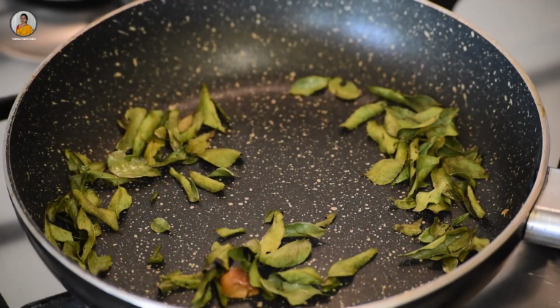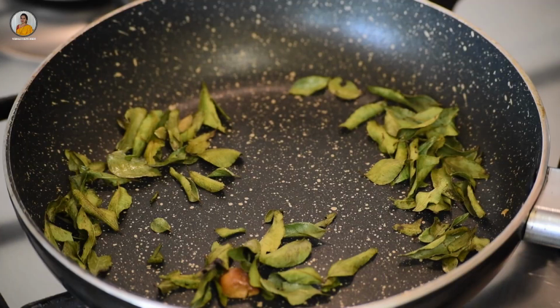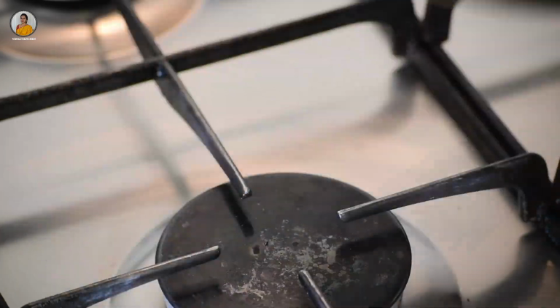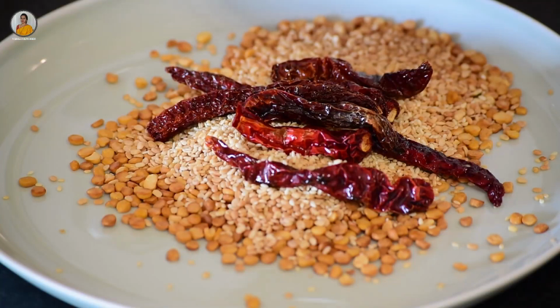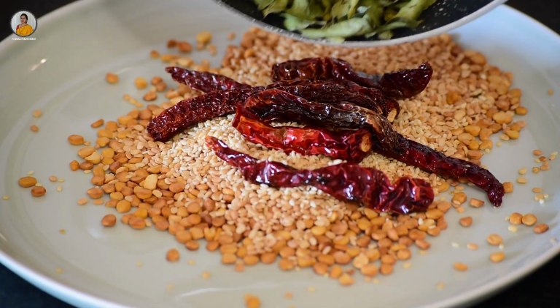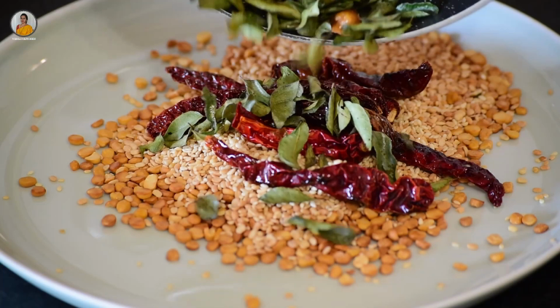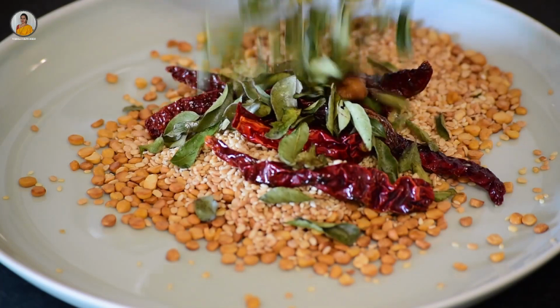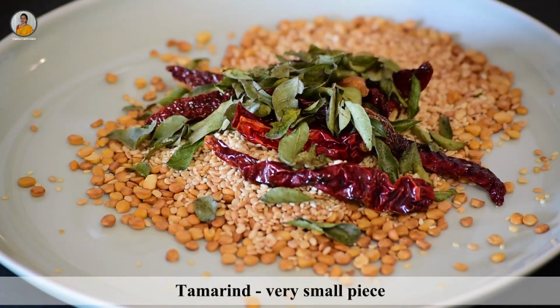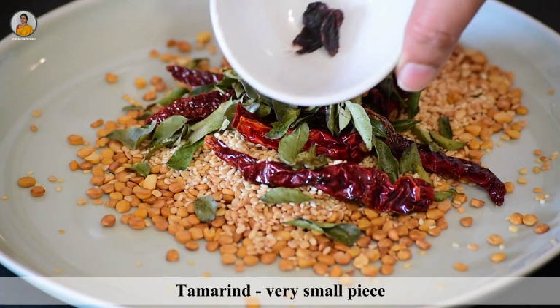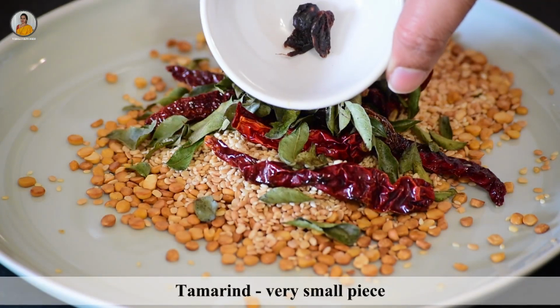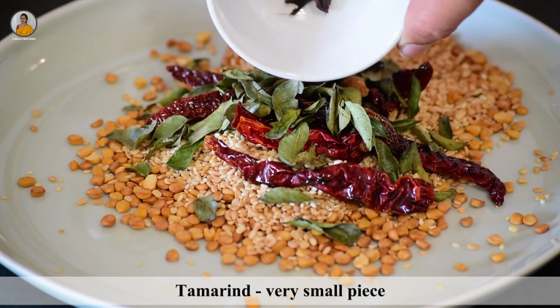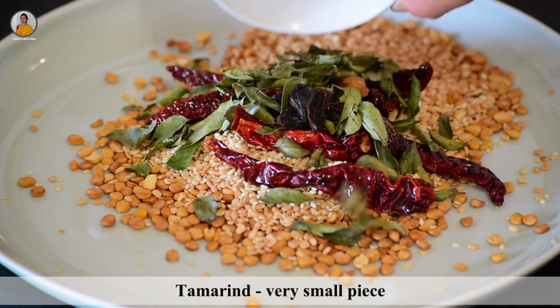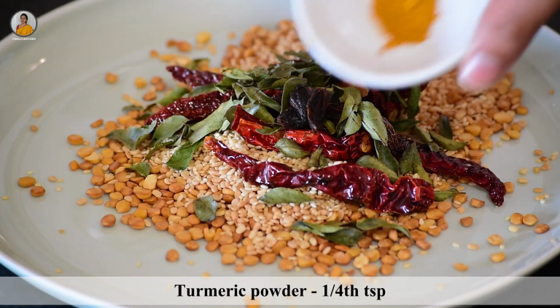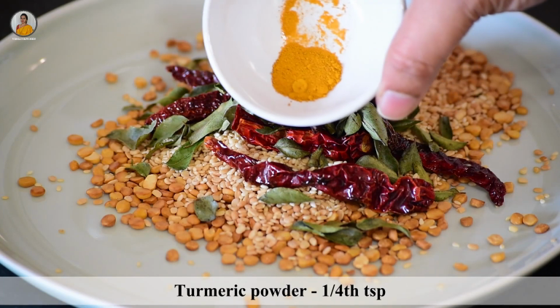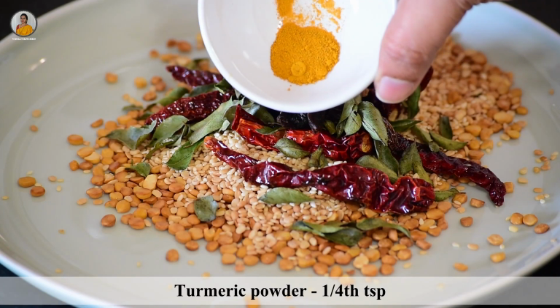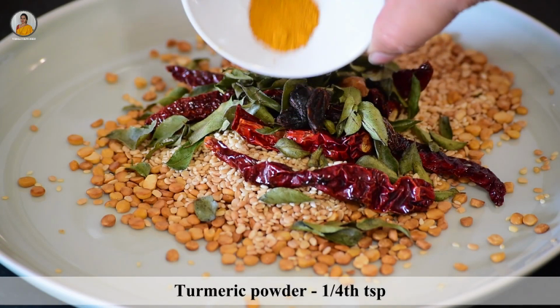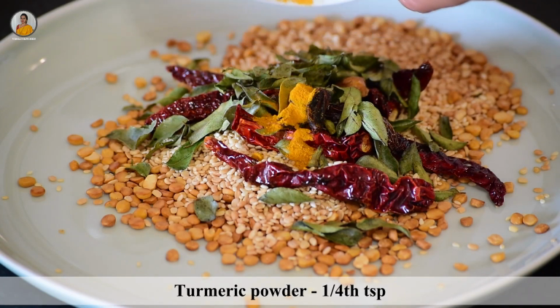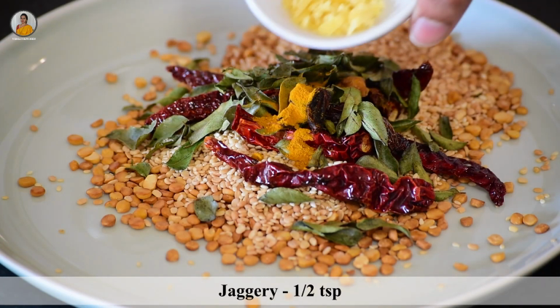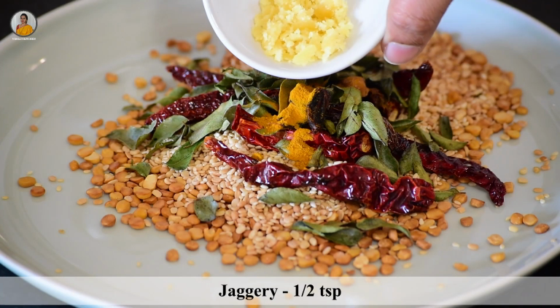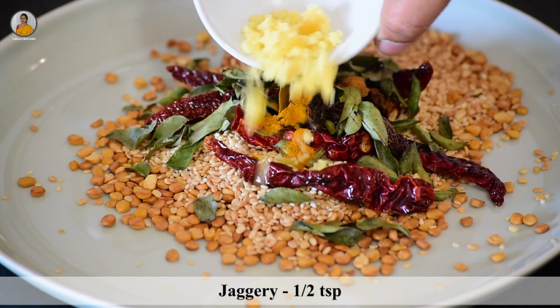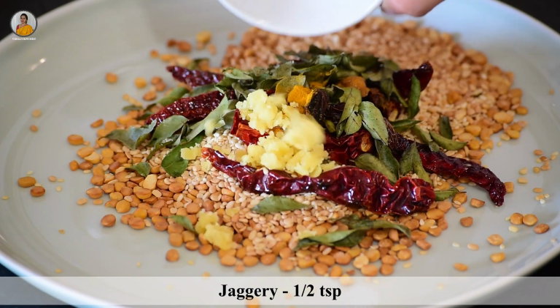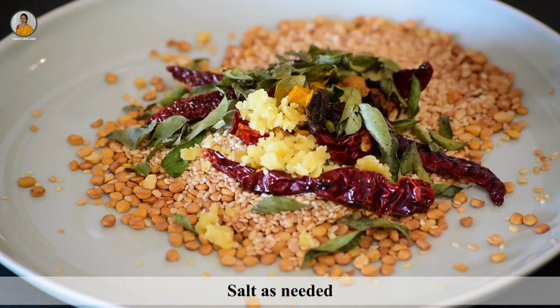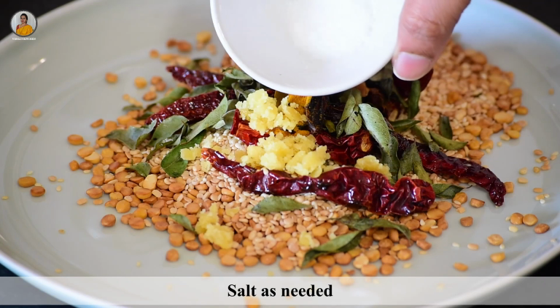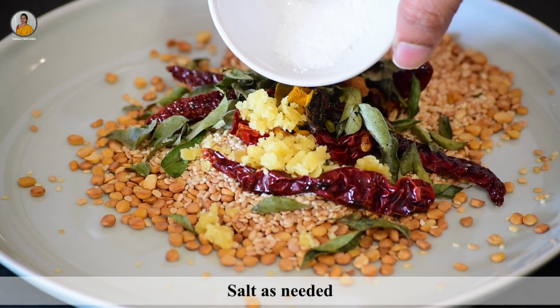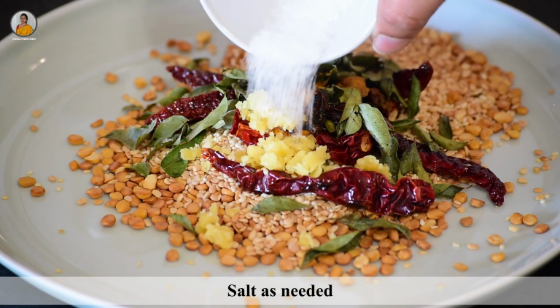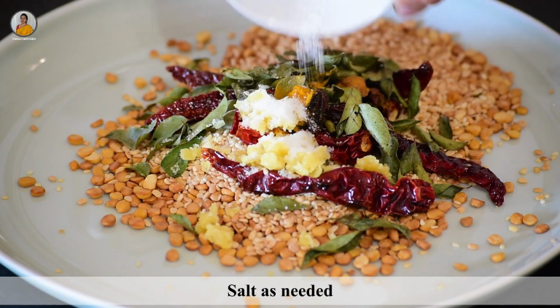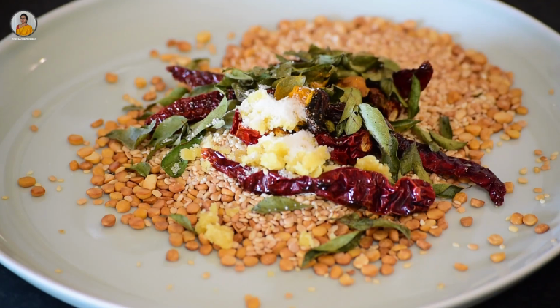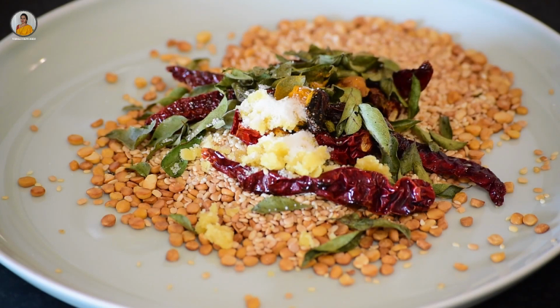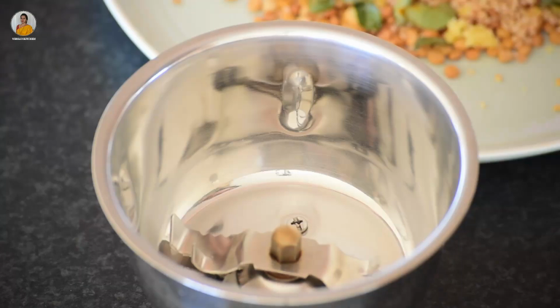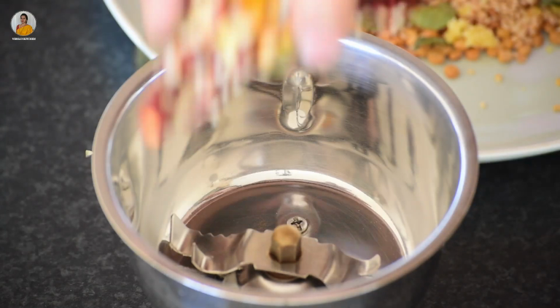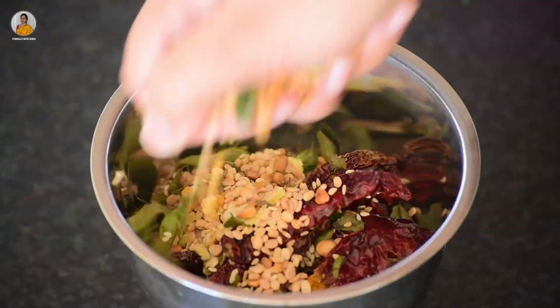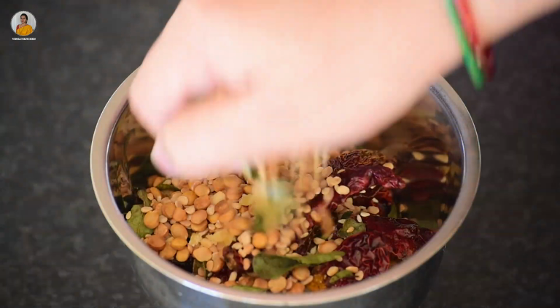Transfer this to a plate. Now here I have taken a very small piece of tamarind, about one fourth teaspoon of turmeric powder, half teaspoon of jaggery, and some salt as per your taste.